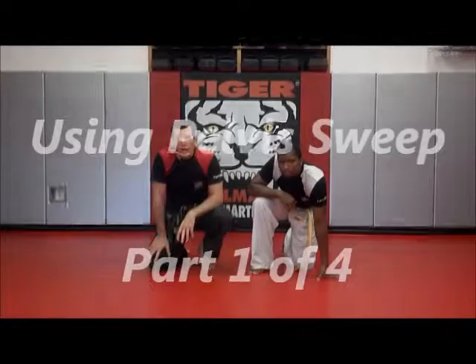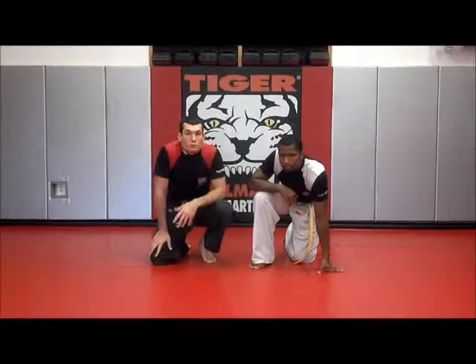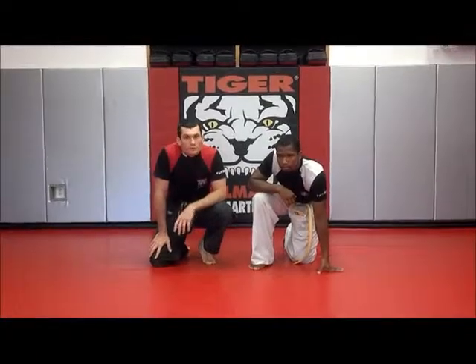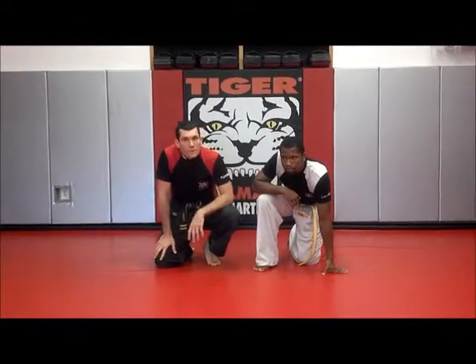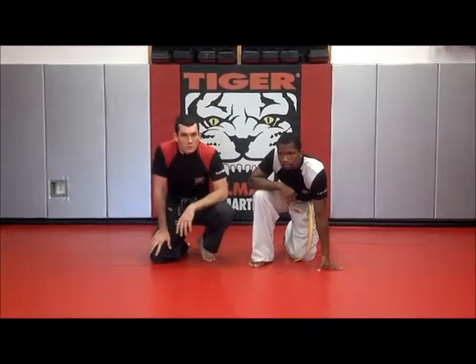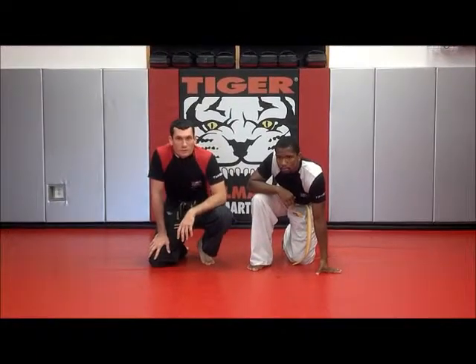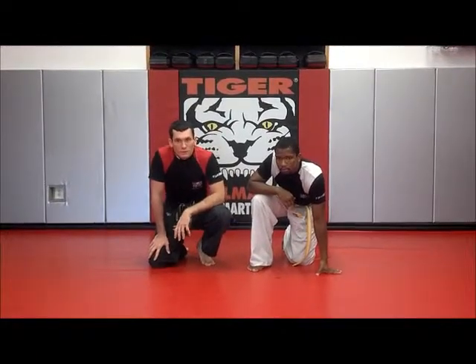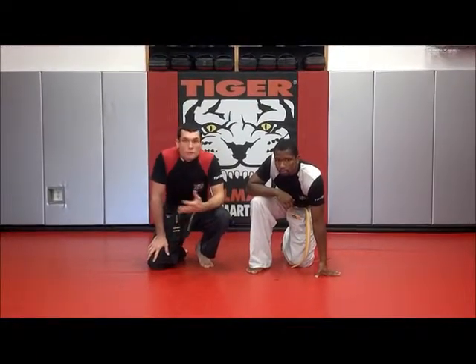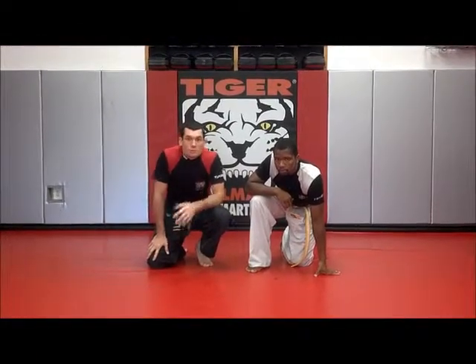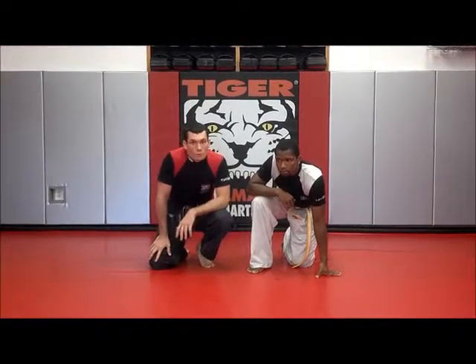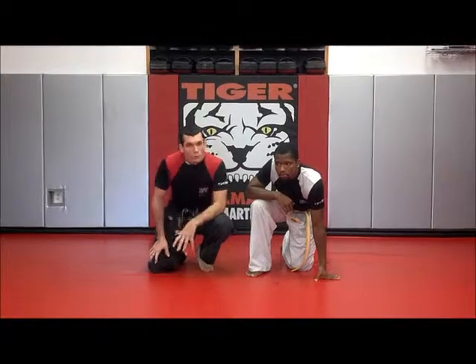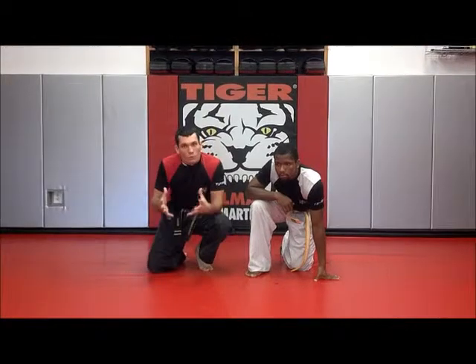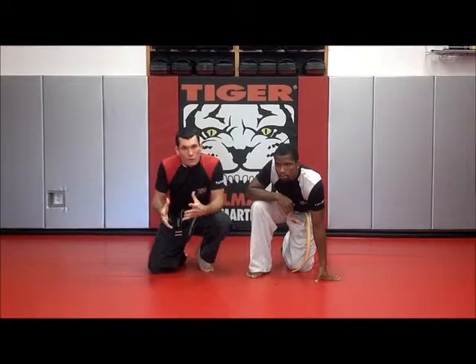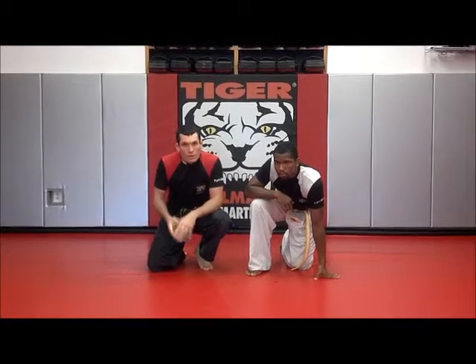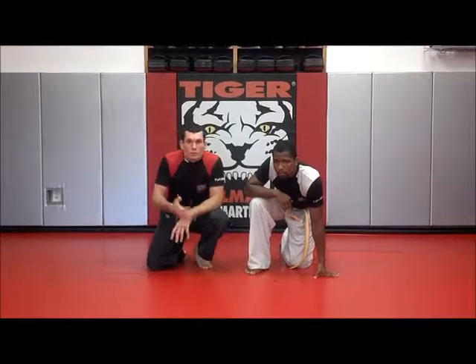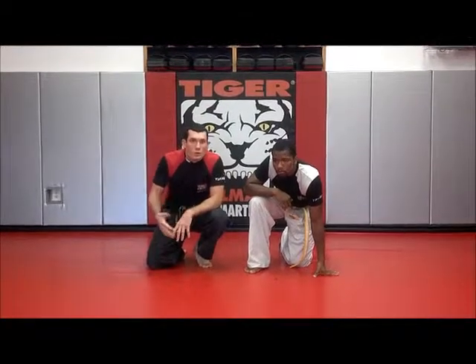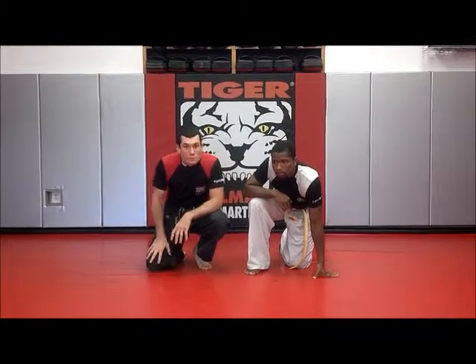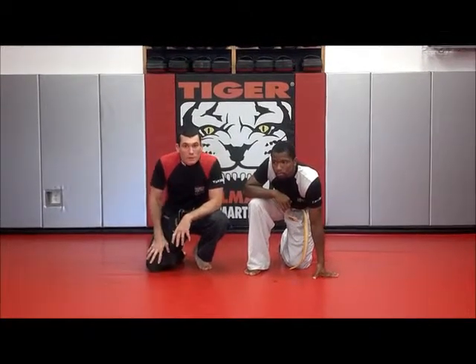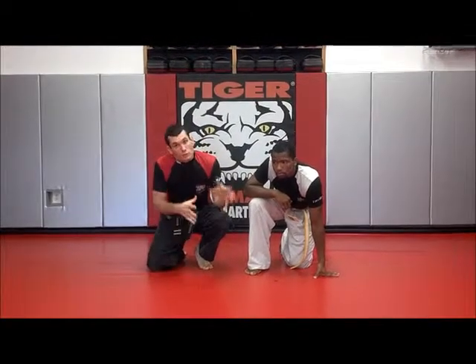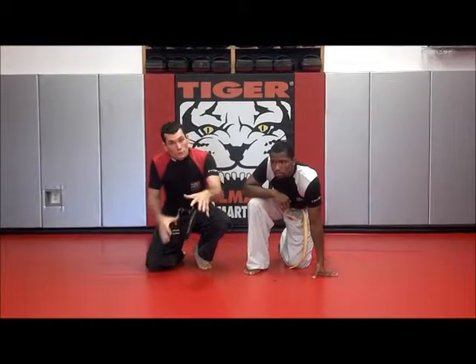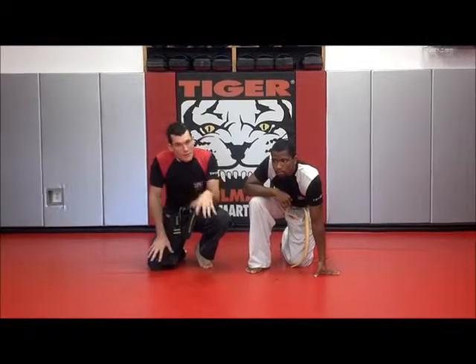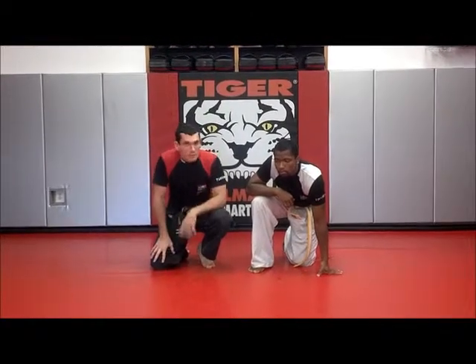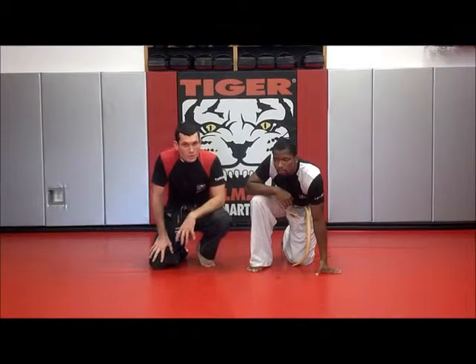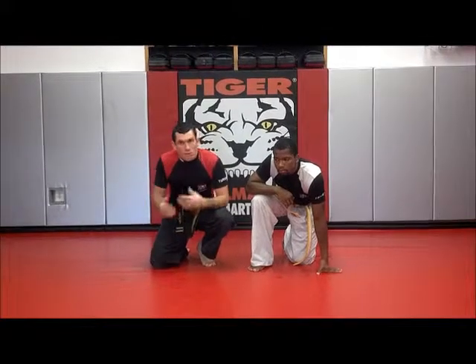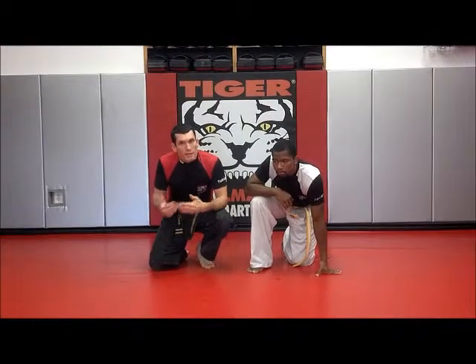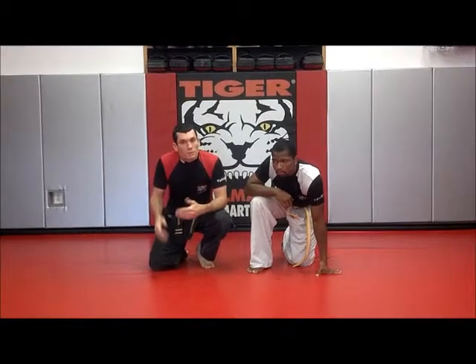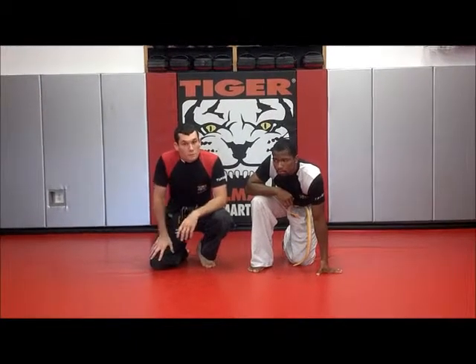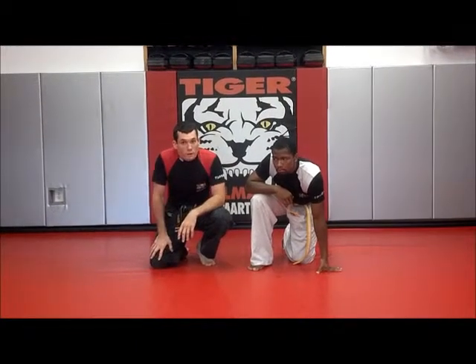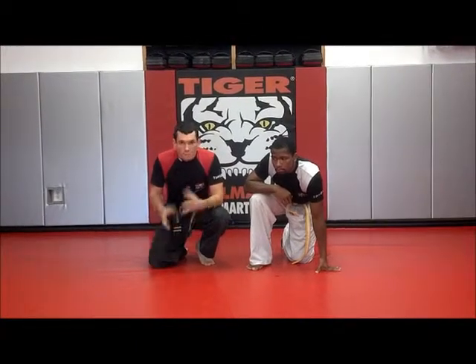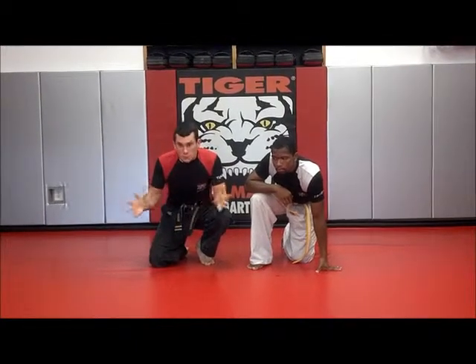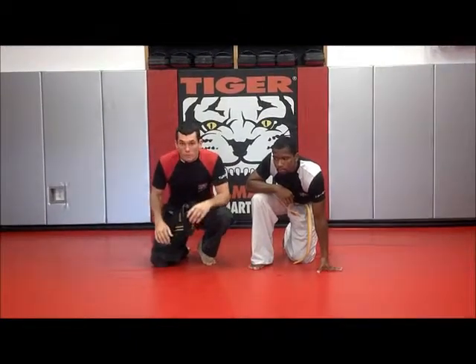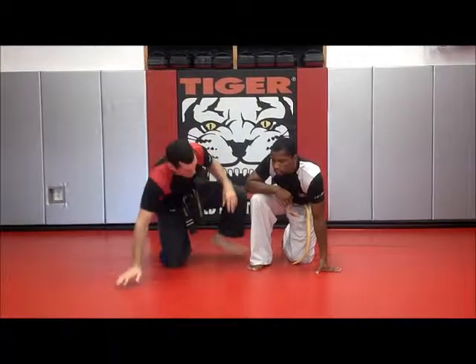Hi, this is Joshua Baker from Tiger Showmans in Cherry Hill, and this week on Technique of the Week we're going to be working from the guard, using our pelvis sweep to get ourselves to a more dominant position and also set up some submissions. But first, let's do the pelvis sweep.